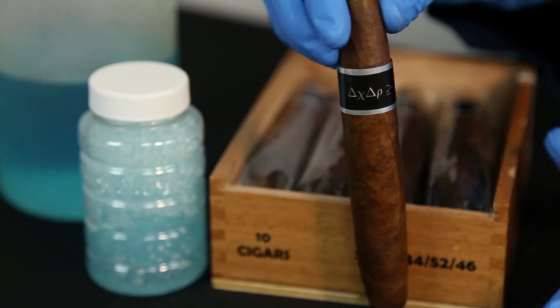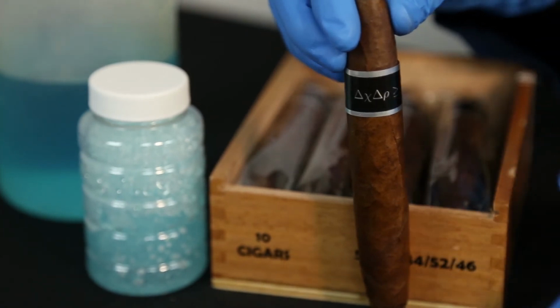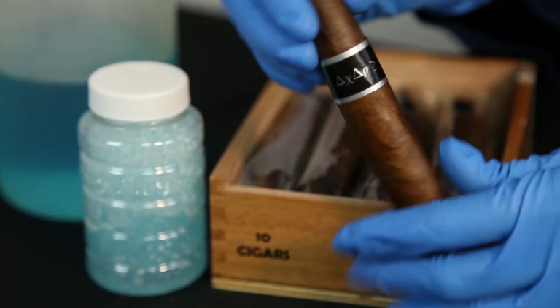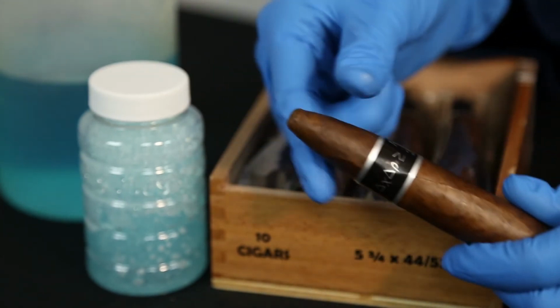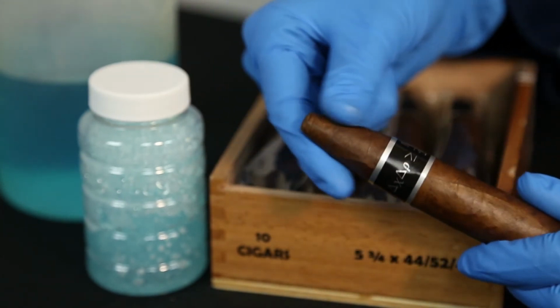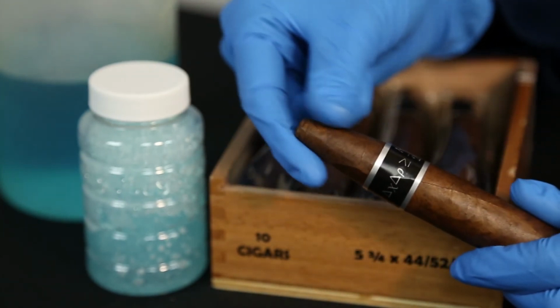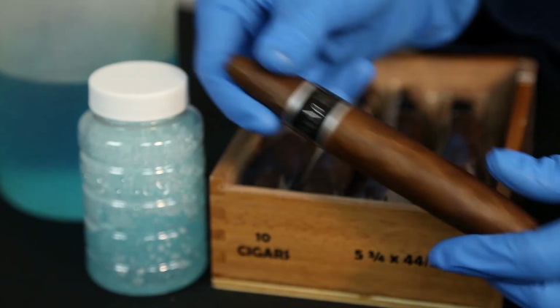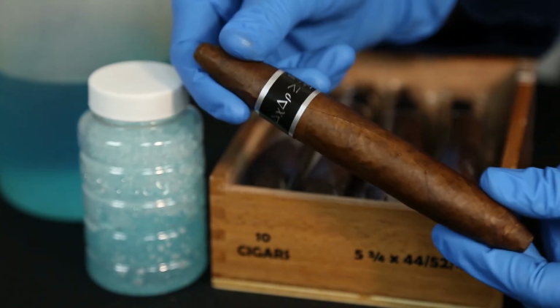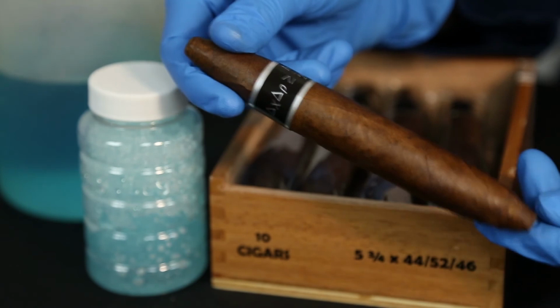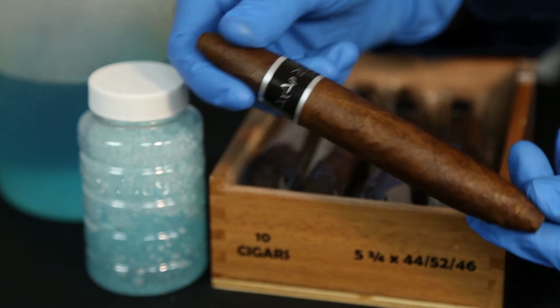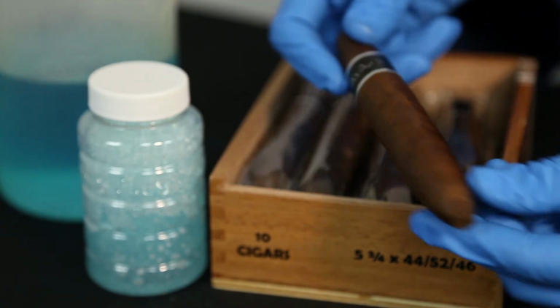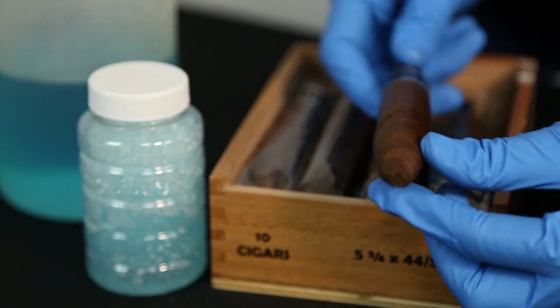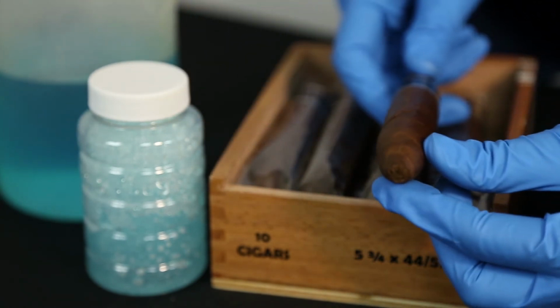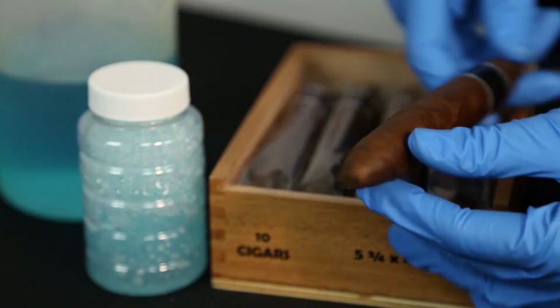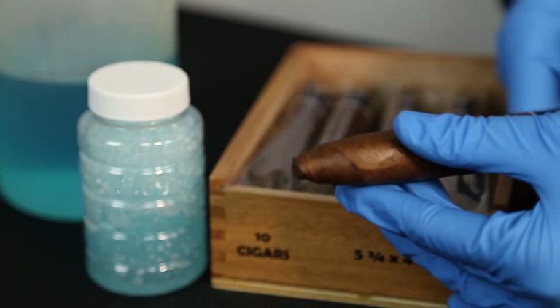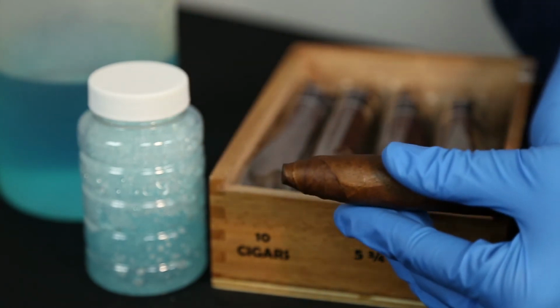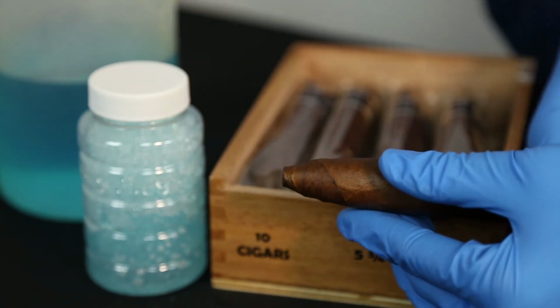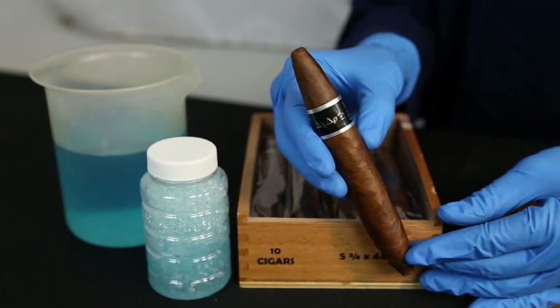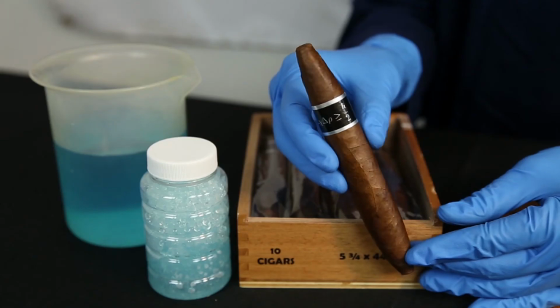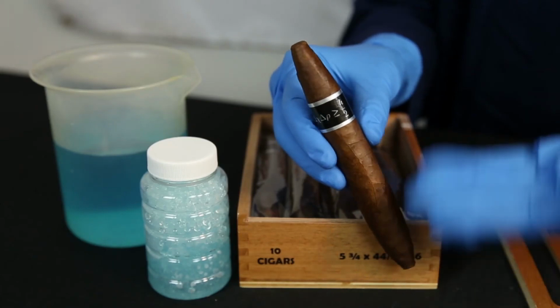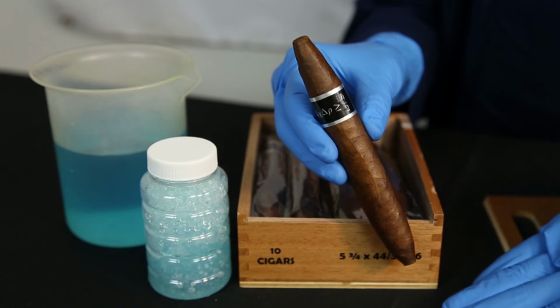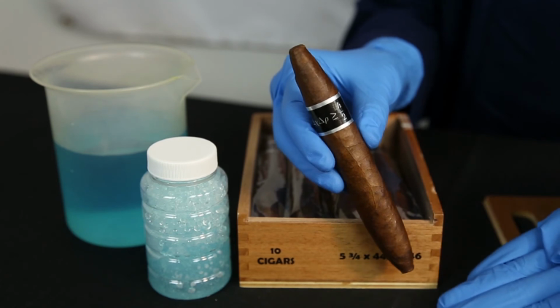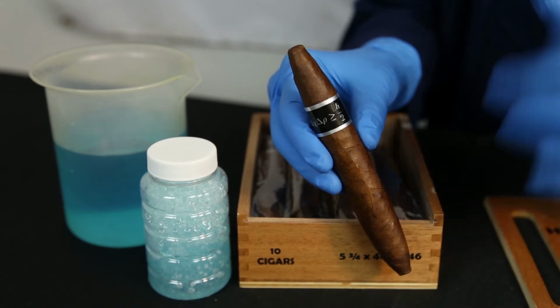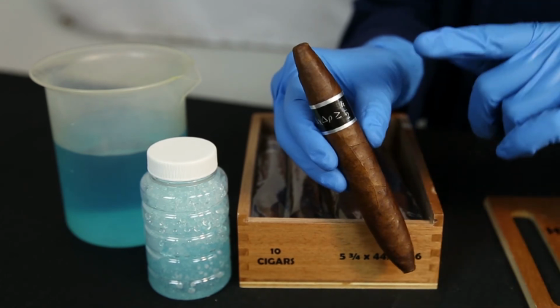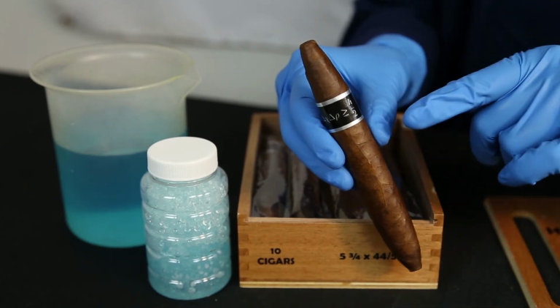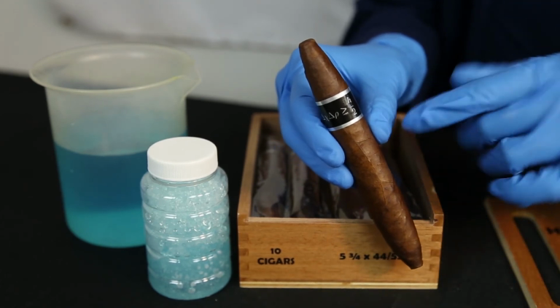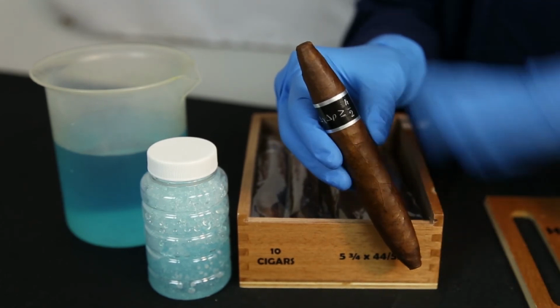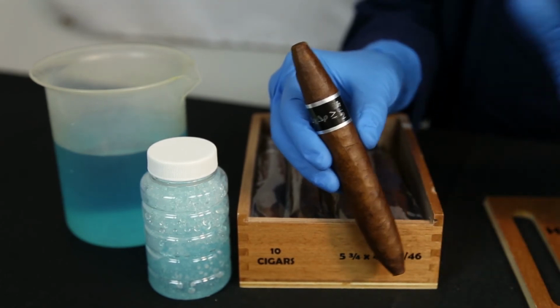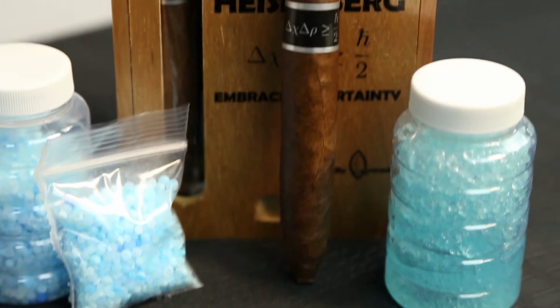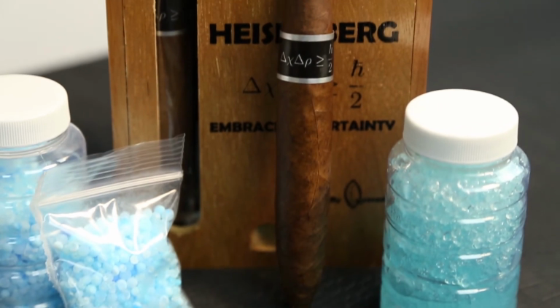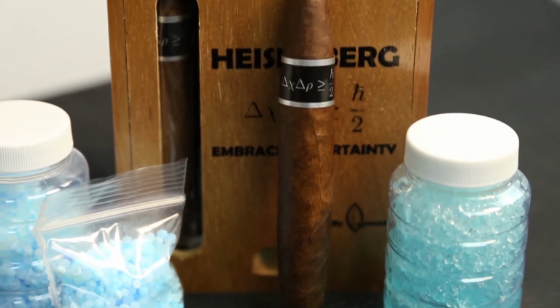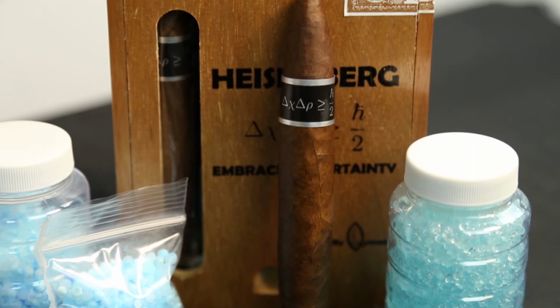This cigar also has a lovely tapered cap and footer with a nice thick body that will provide you with a long medium to full bodied smoke. And that's really all the information that is out there on this cigar, so embrace the mystery and uncertainty of the Heisenberg cigar.